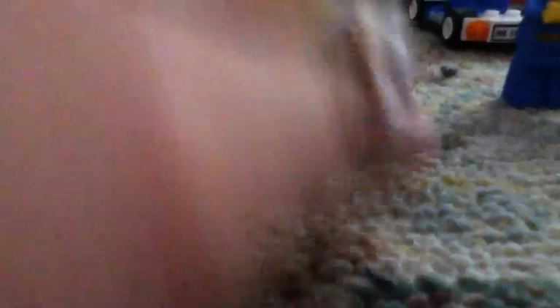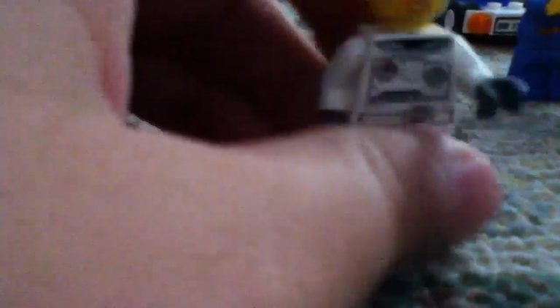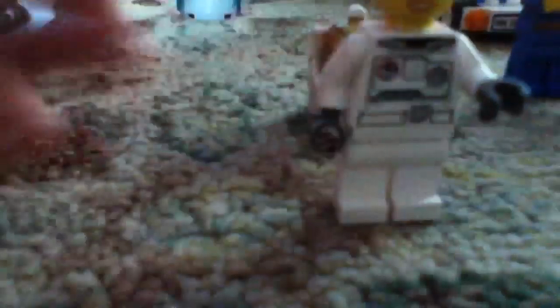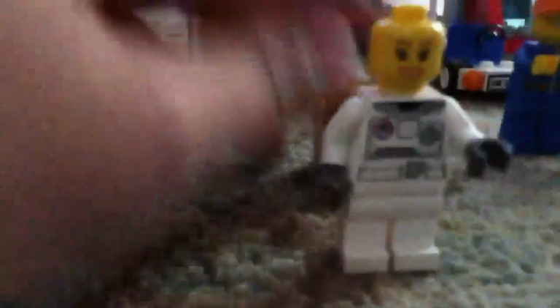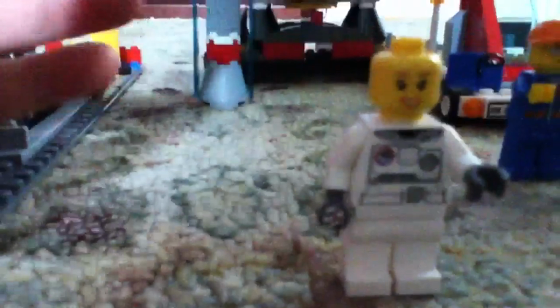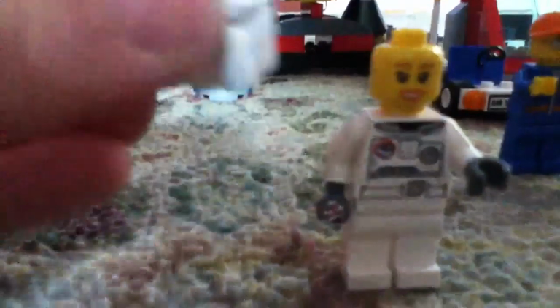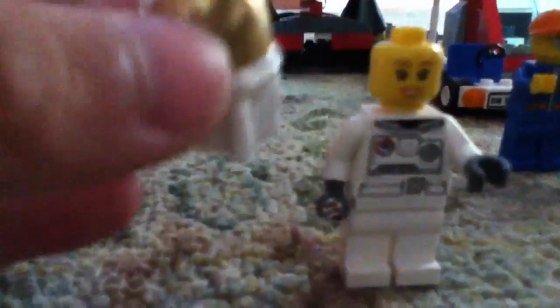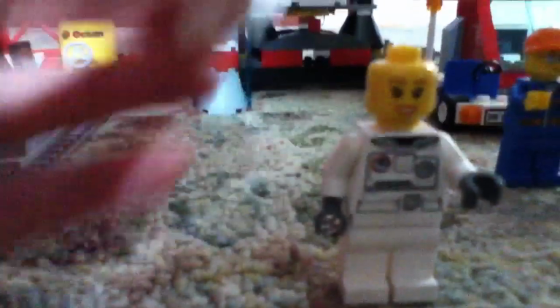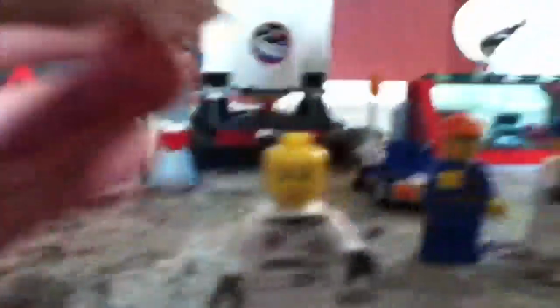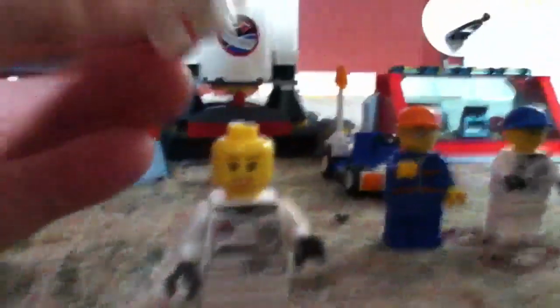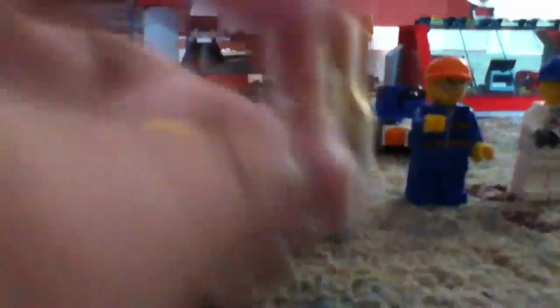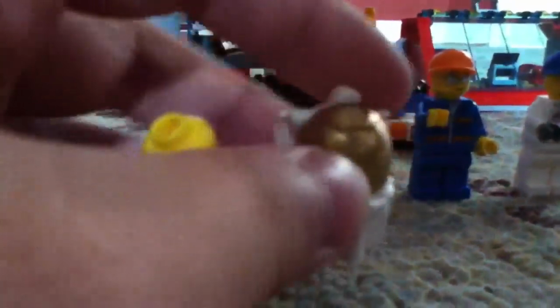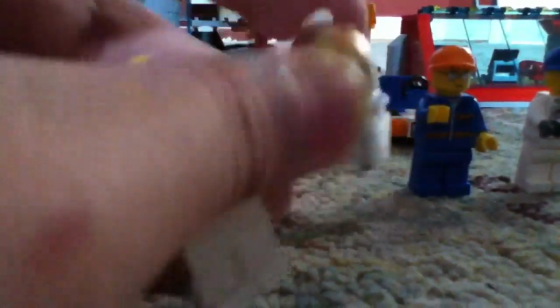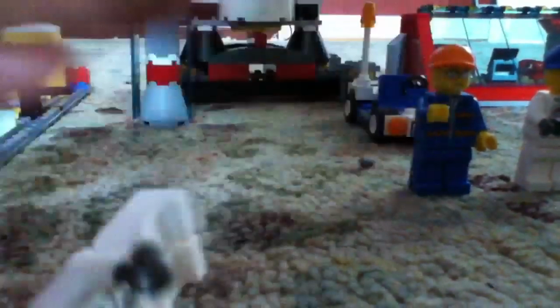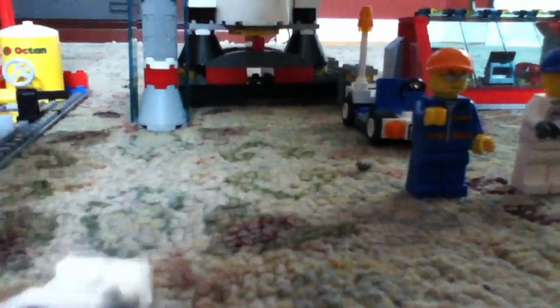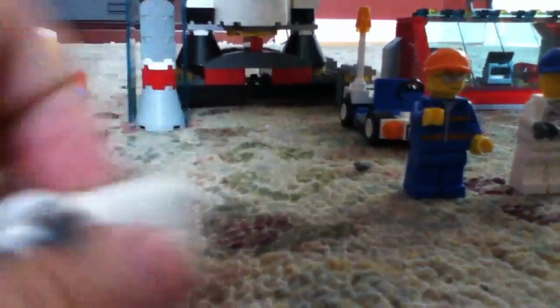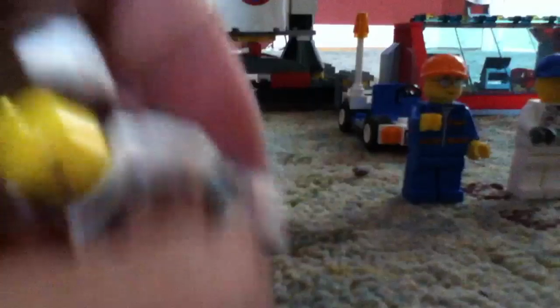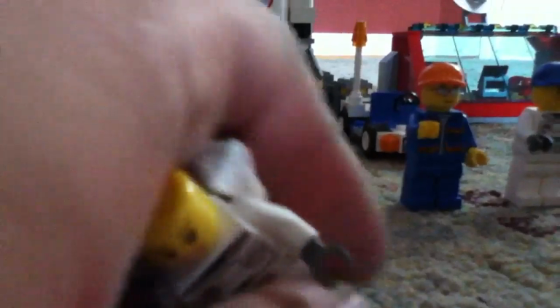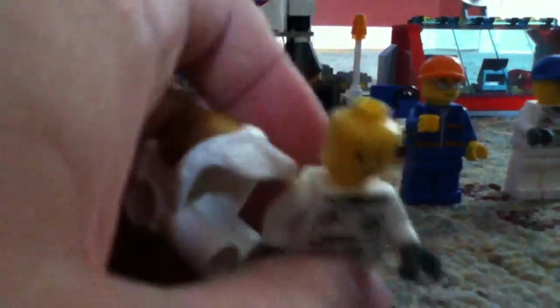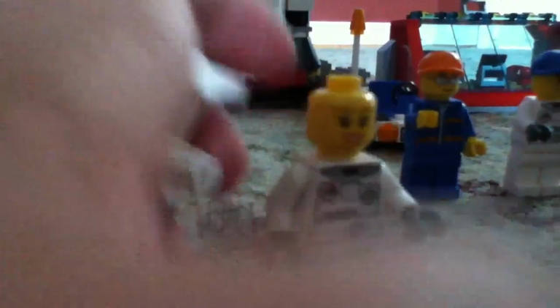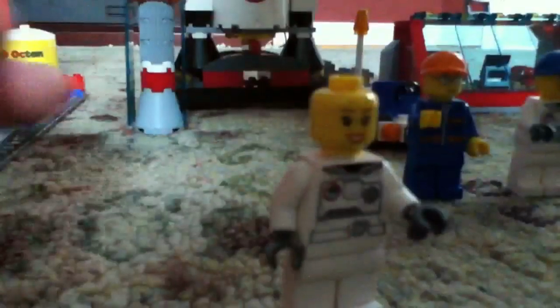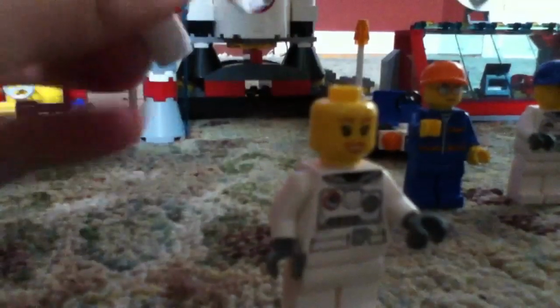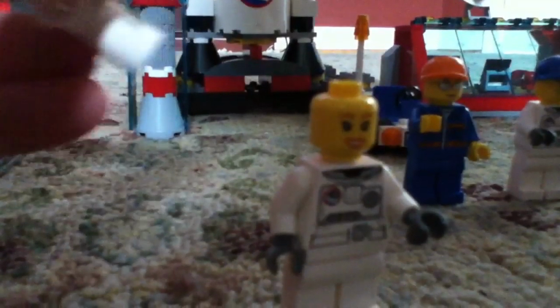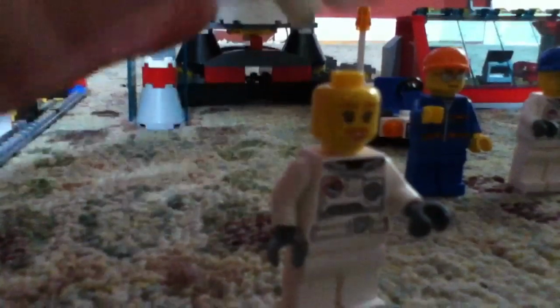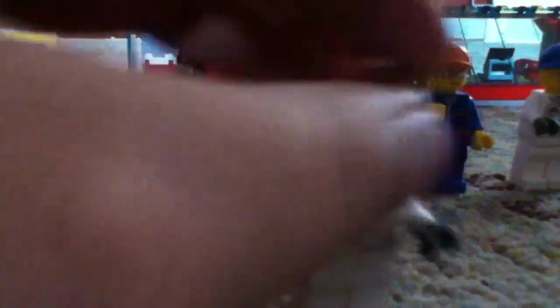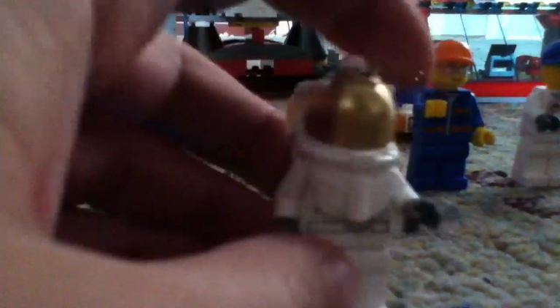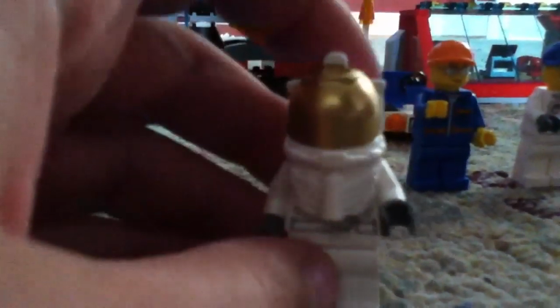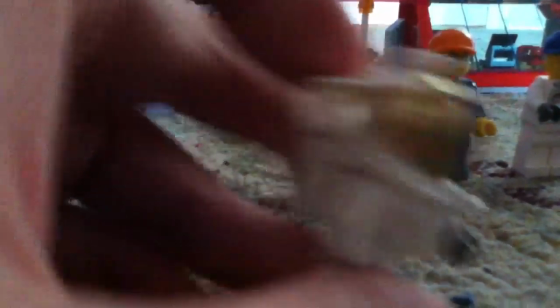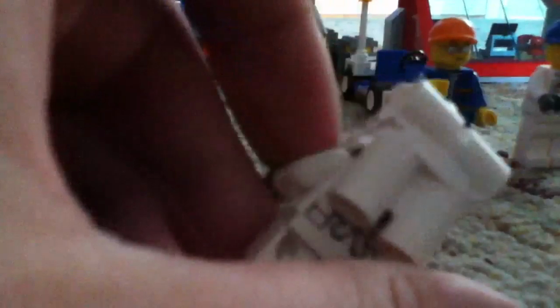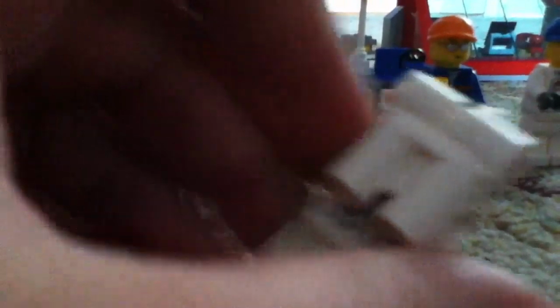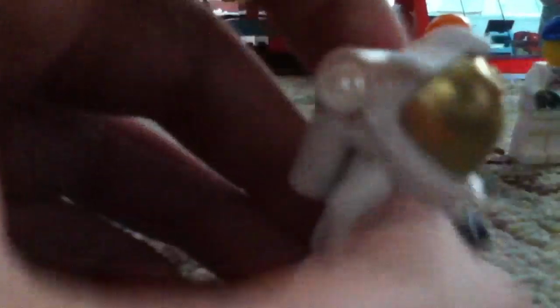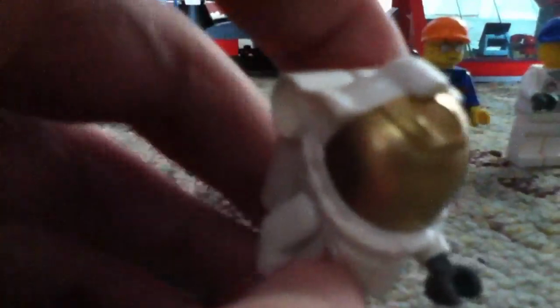It also comes with a space helmet, and you can just plop the space helmet onto her like that, and that's what it looks like. I think it's pretty cool.